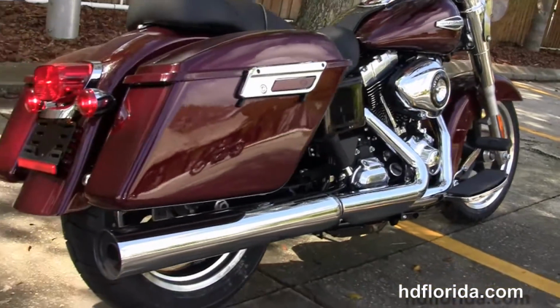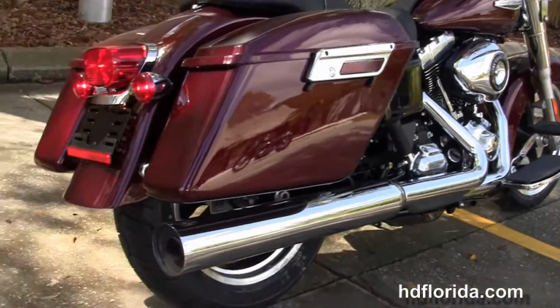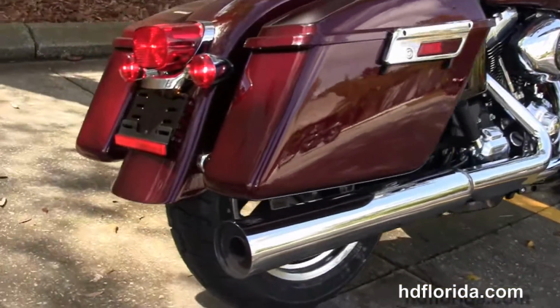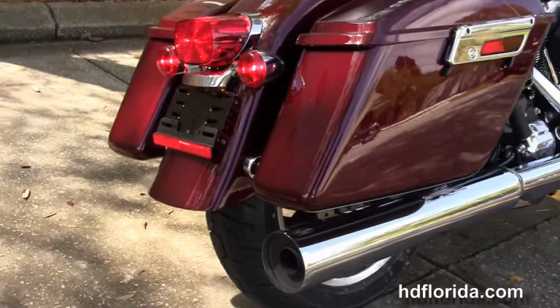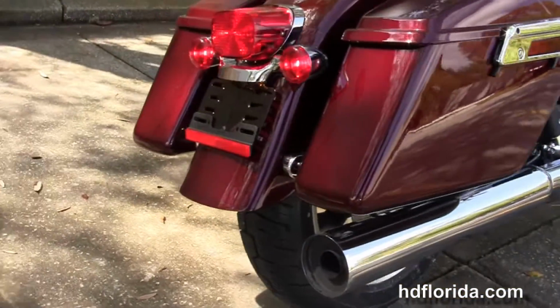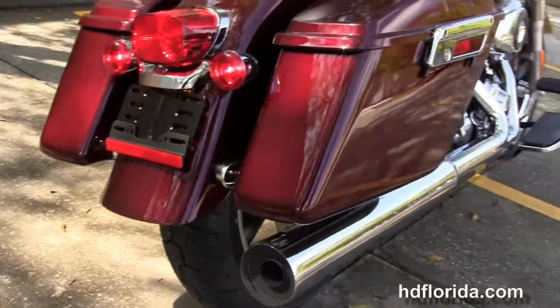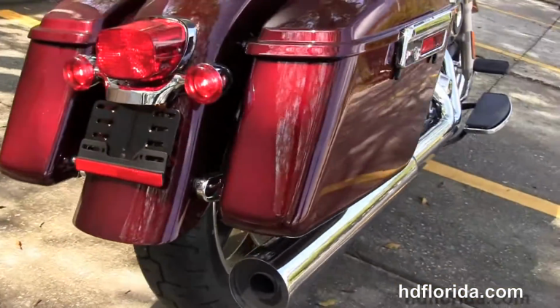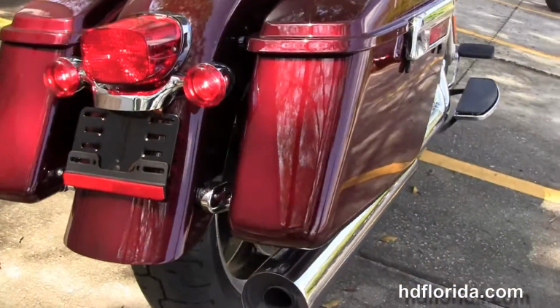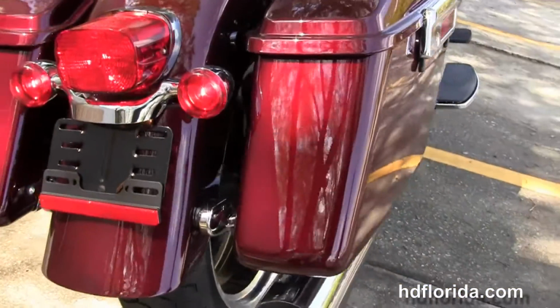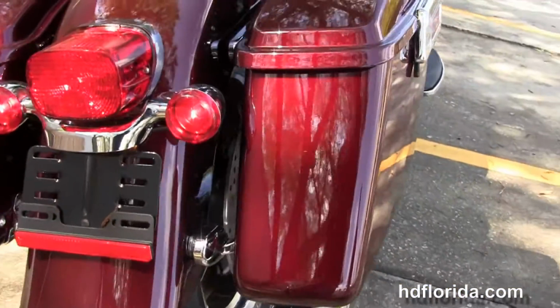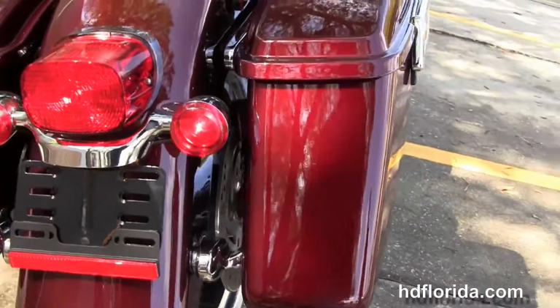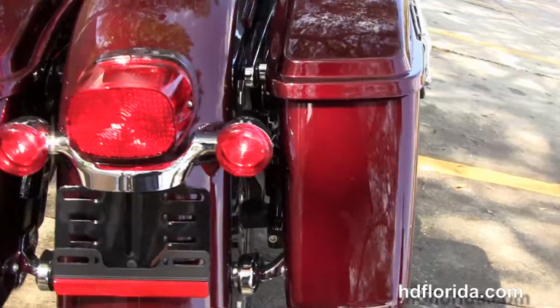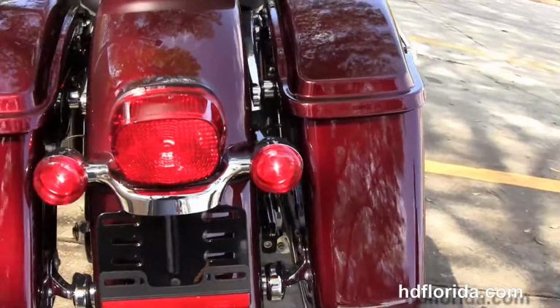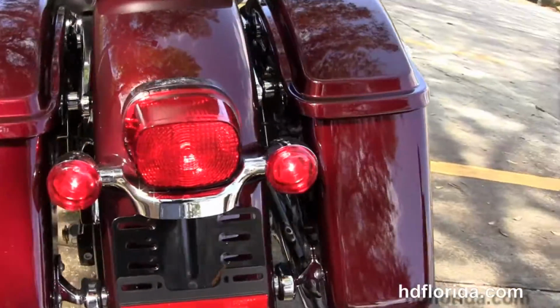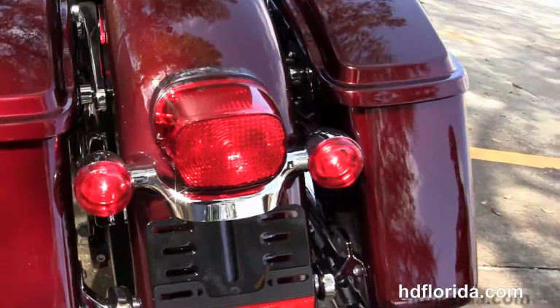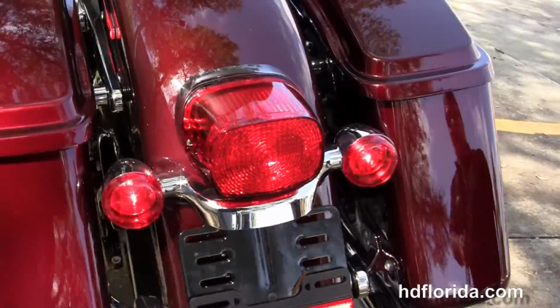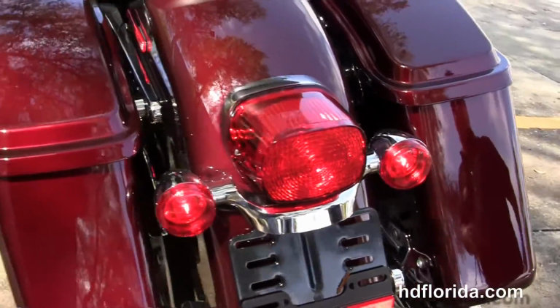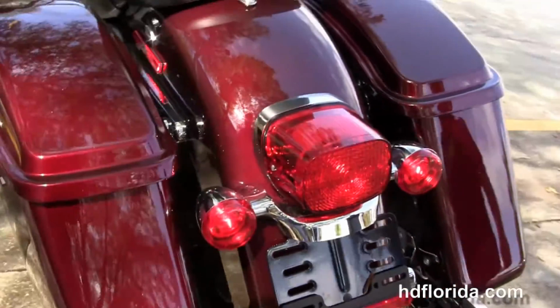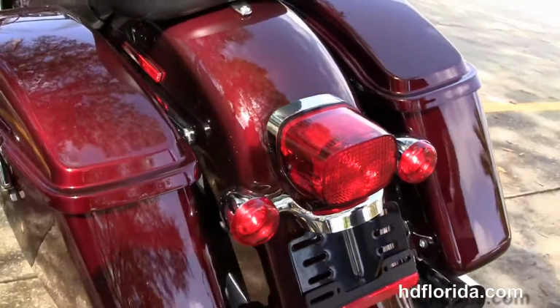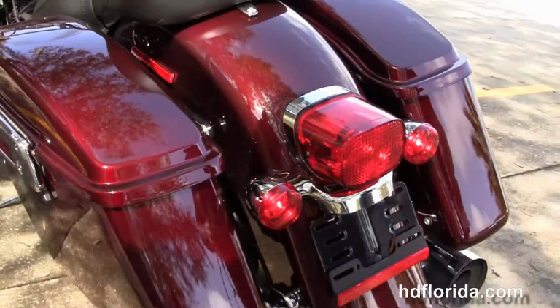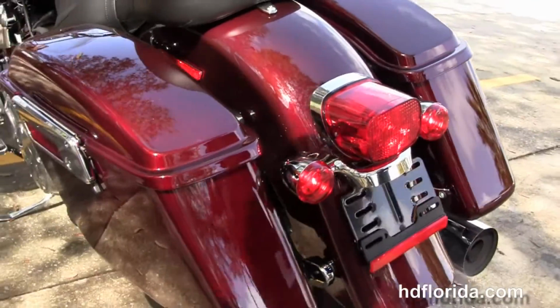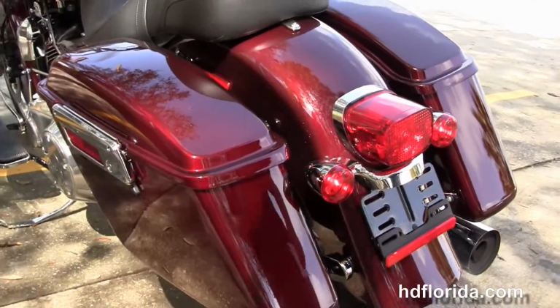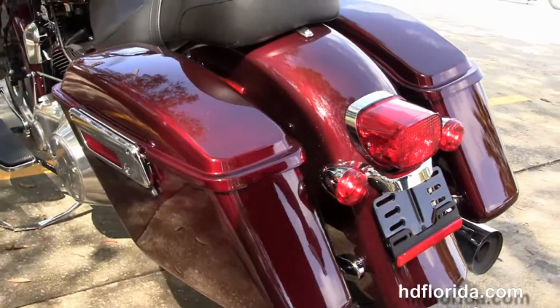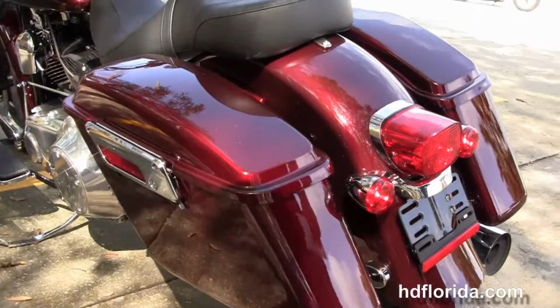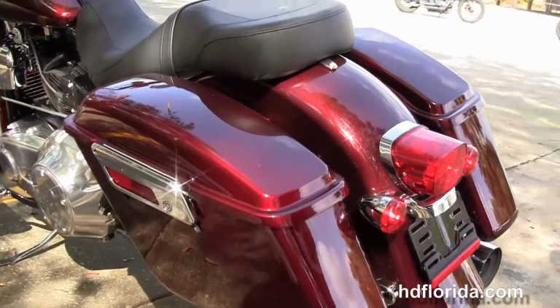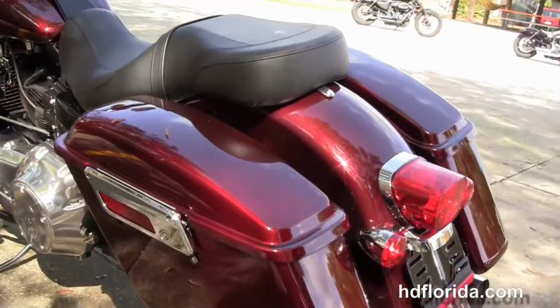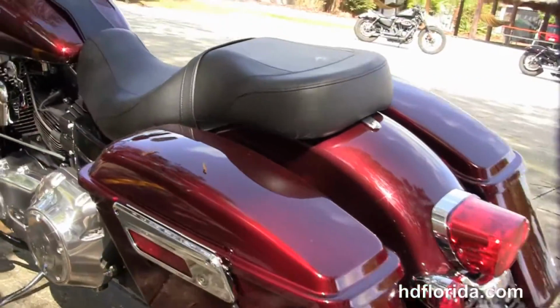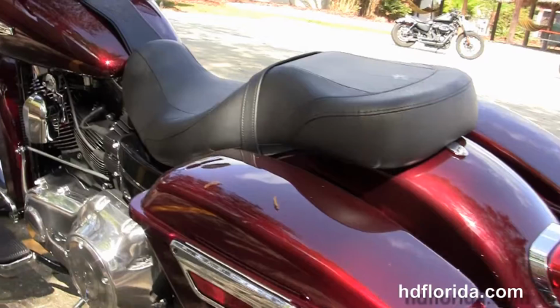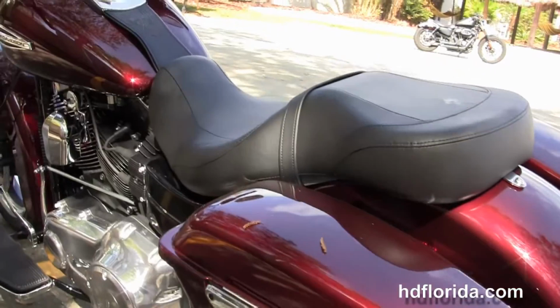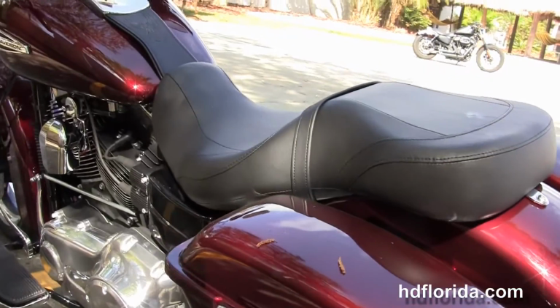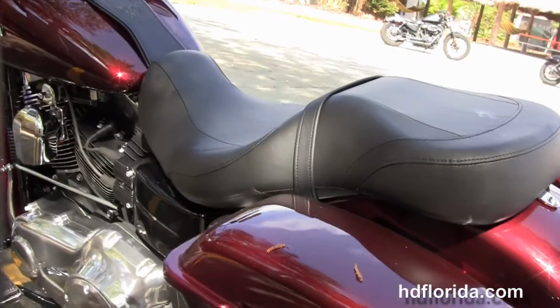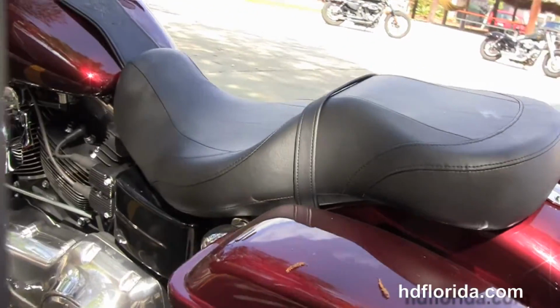It's got the brushed chrome covers, the chrome 2-to-1 exhaust, and the hard-locking detachable saddlebags. It's got a 2-up seat, chrome and leather tank trim, and the pull-back bars.